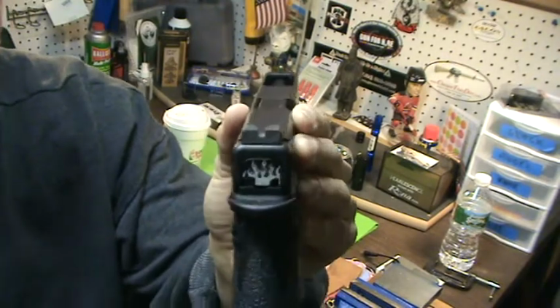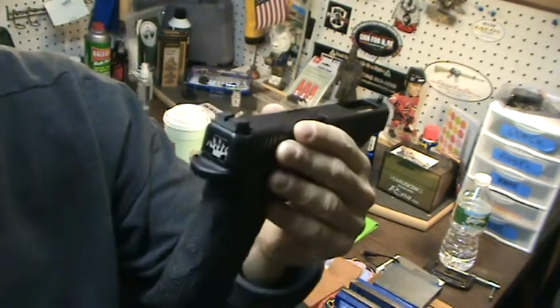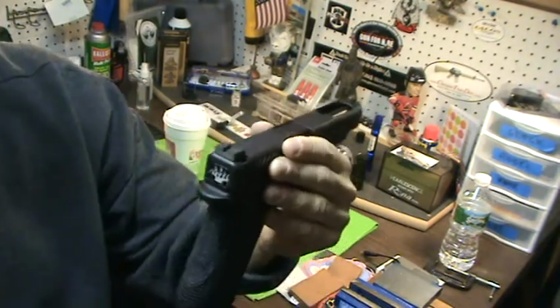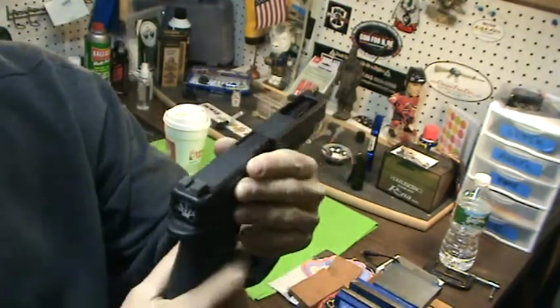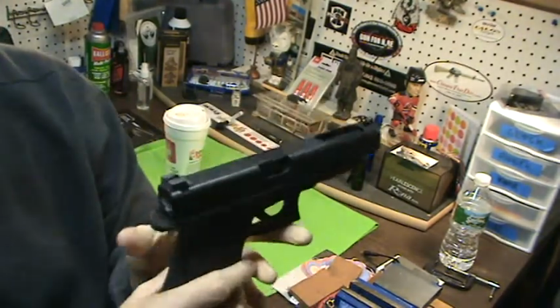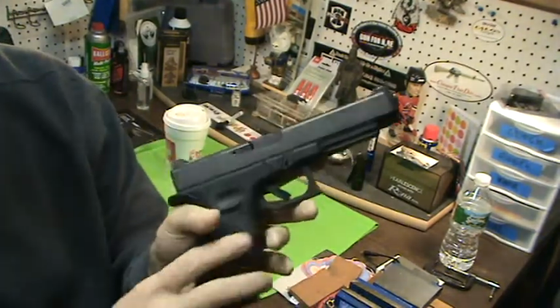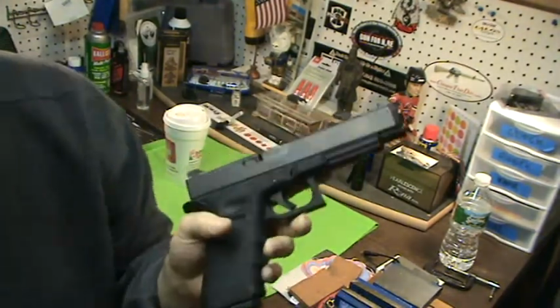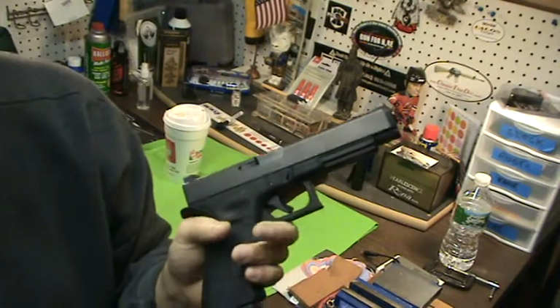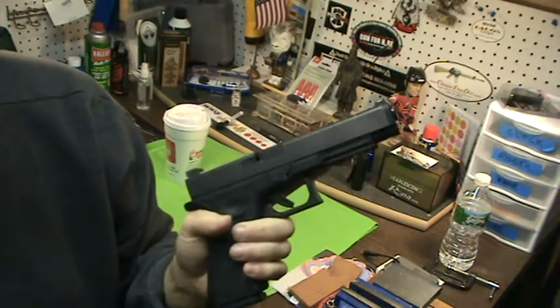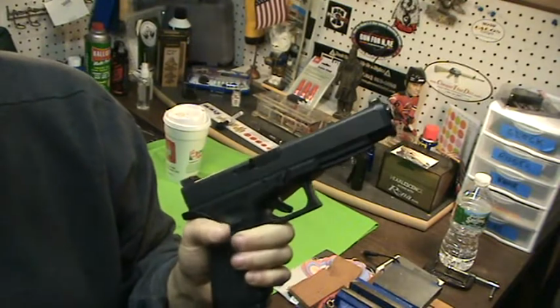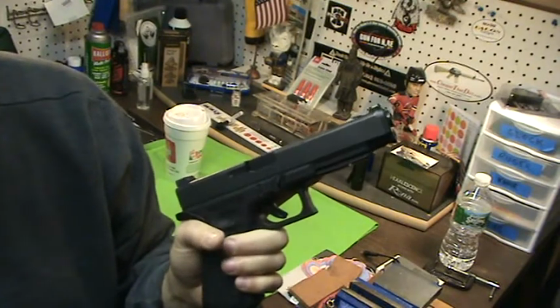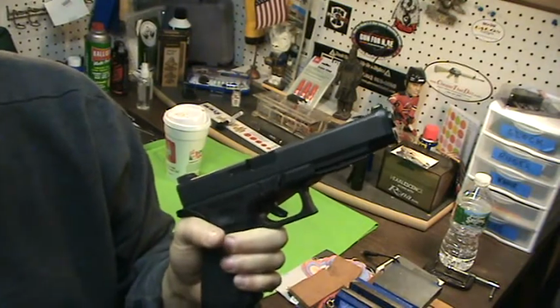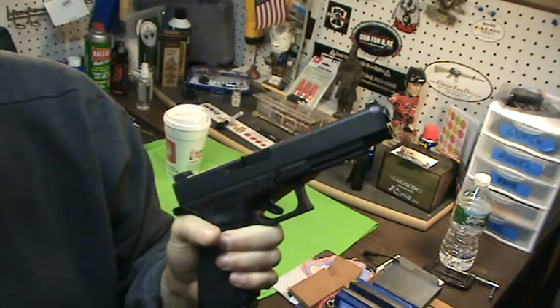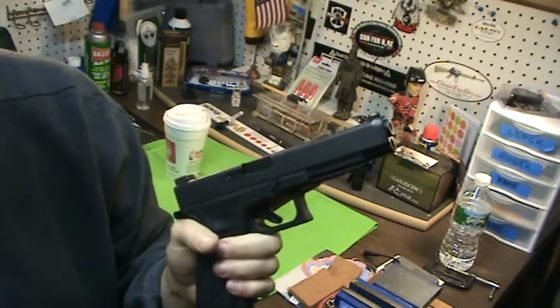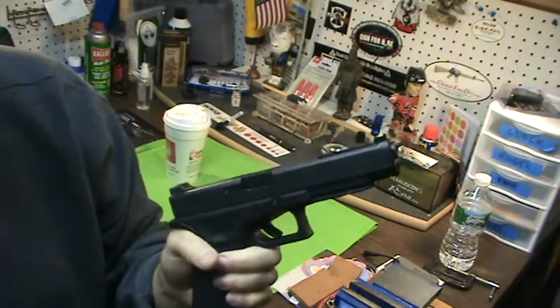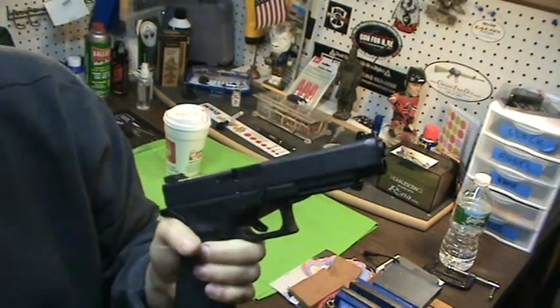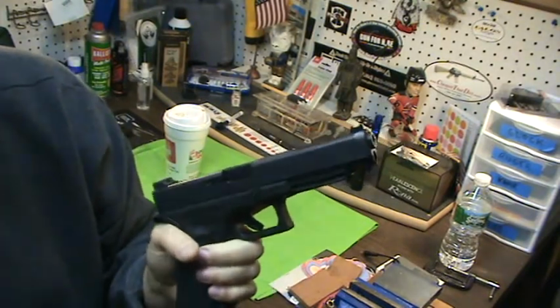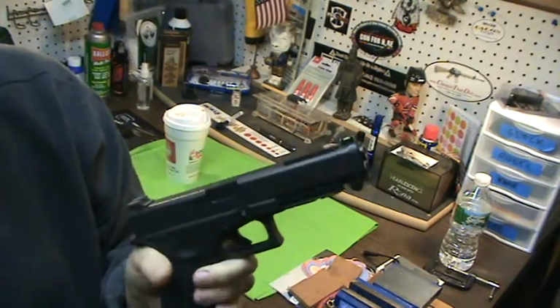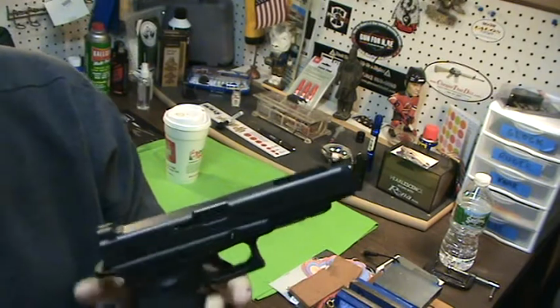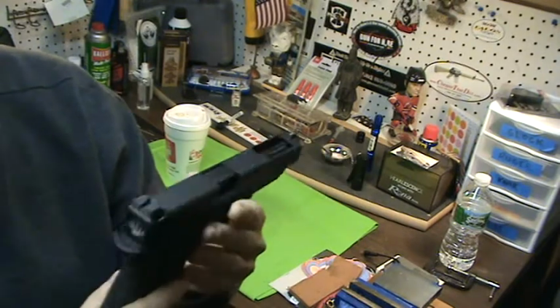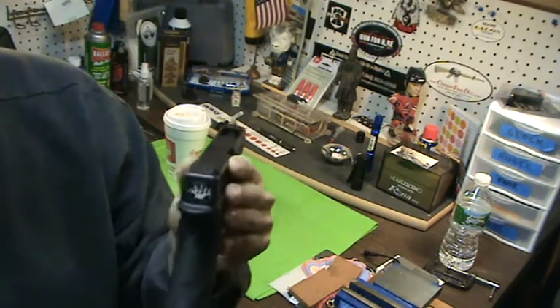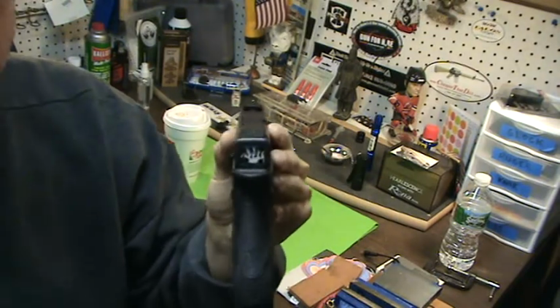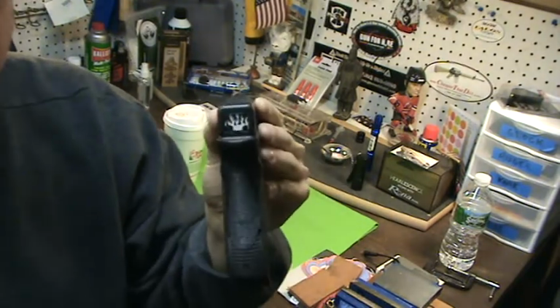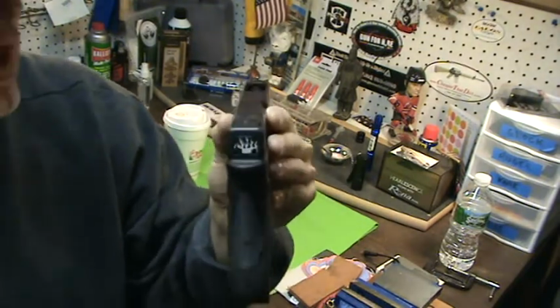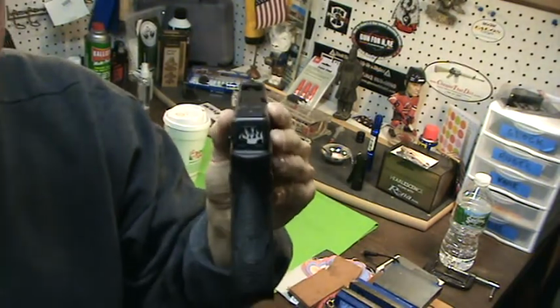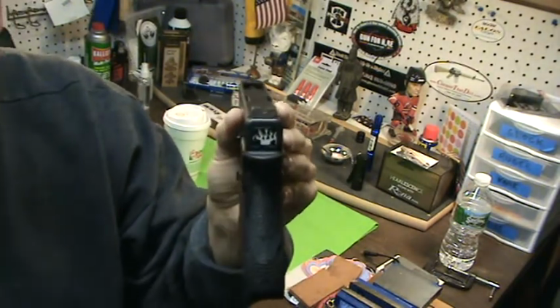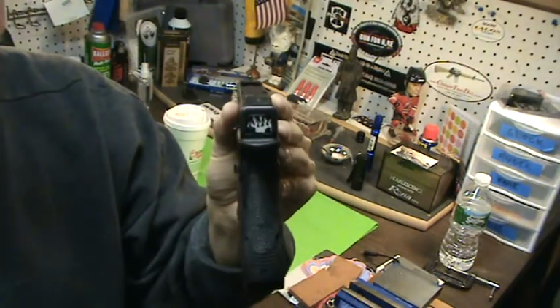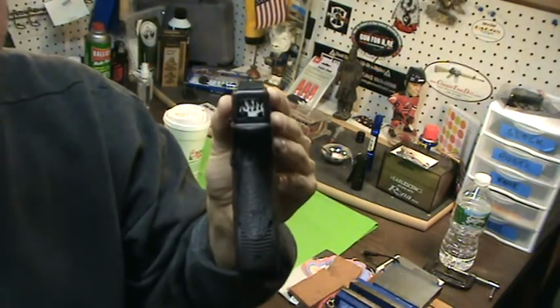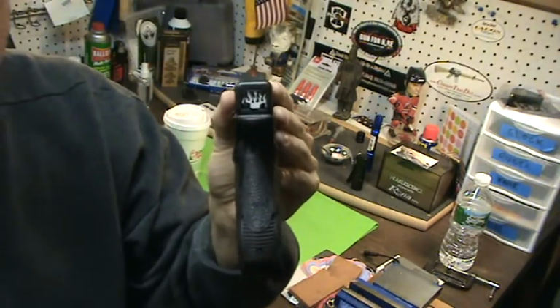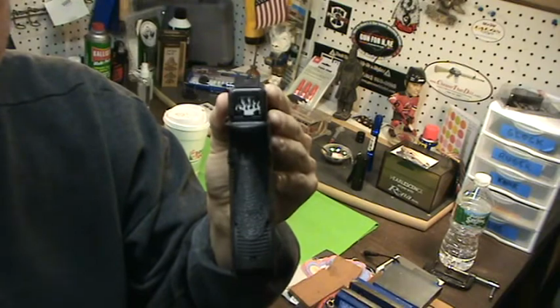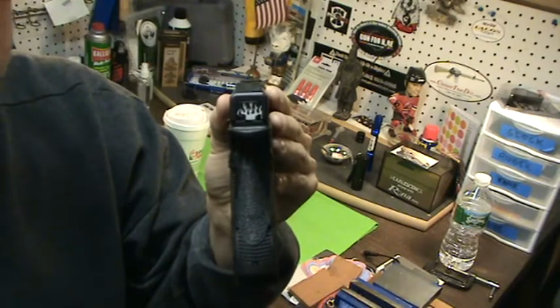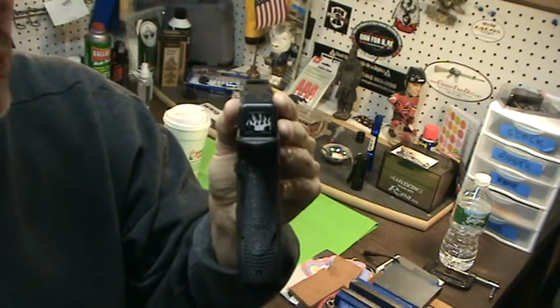These are from Tyrant Tactical. Look this guy up — he's a legend in the three-gun world. He really is. He has a lot of products, mostly geared towards three-gun, but you can use them in the real world too if you wanted.